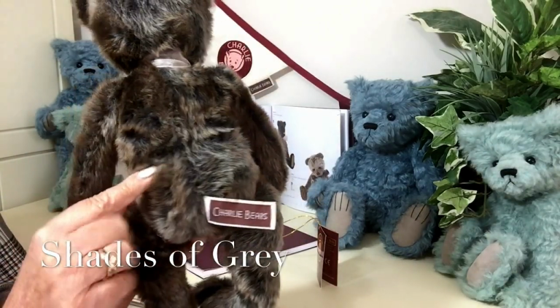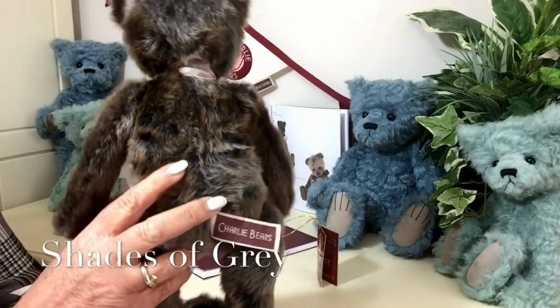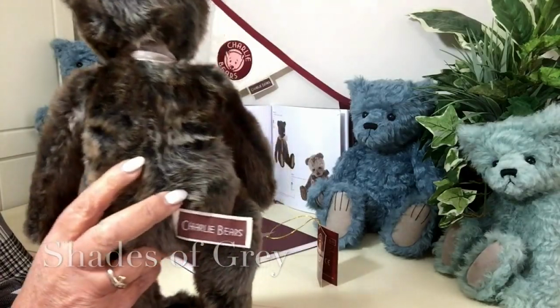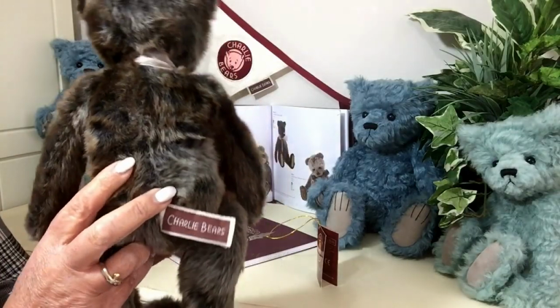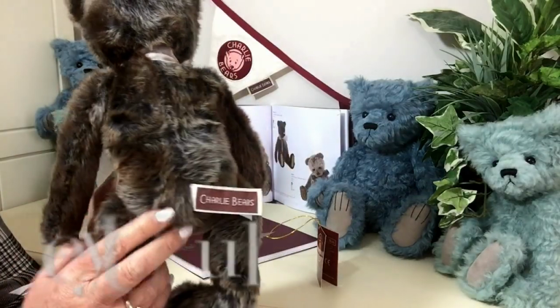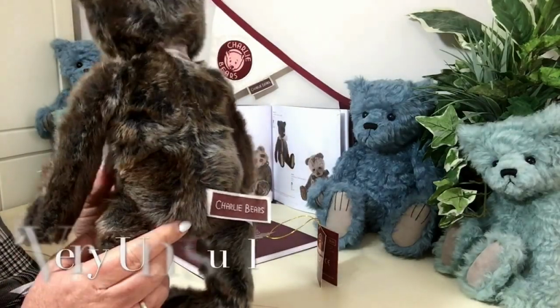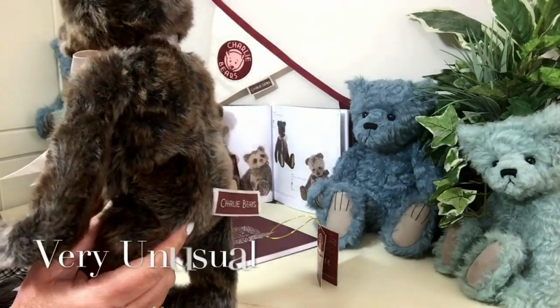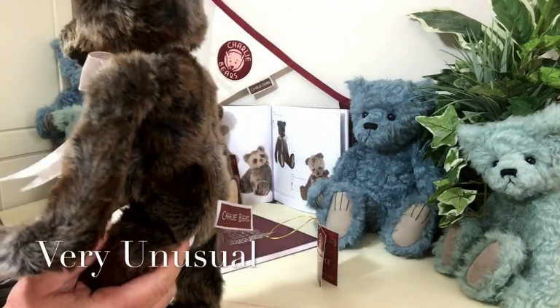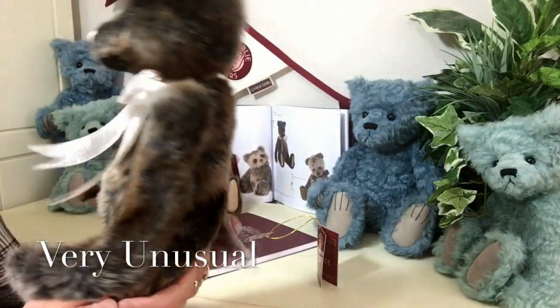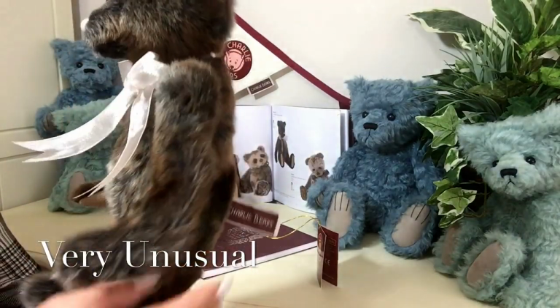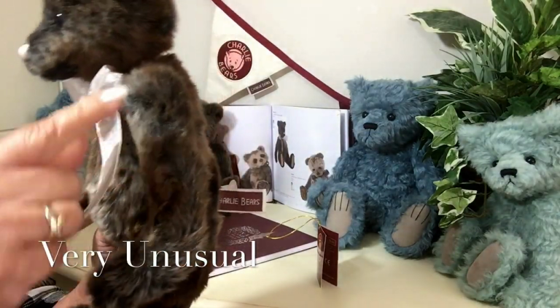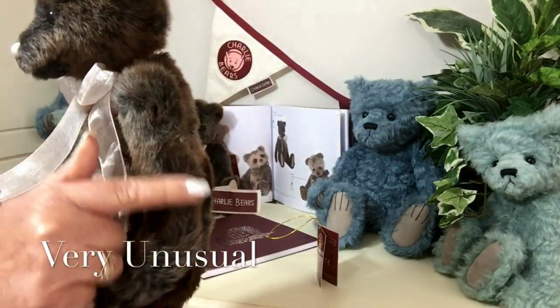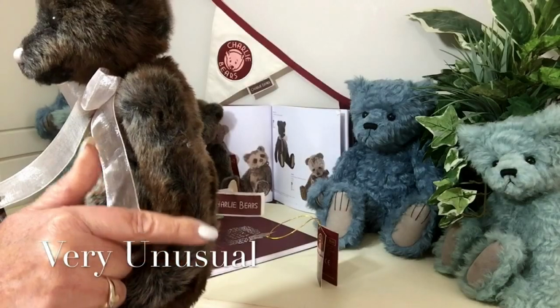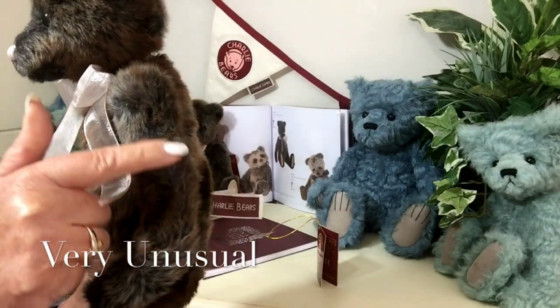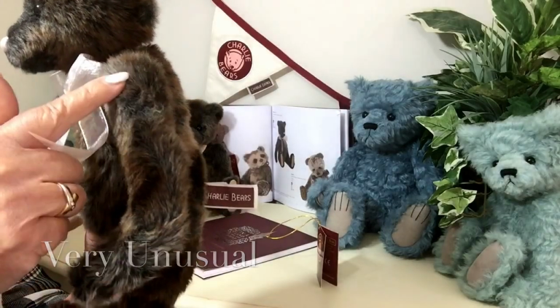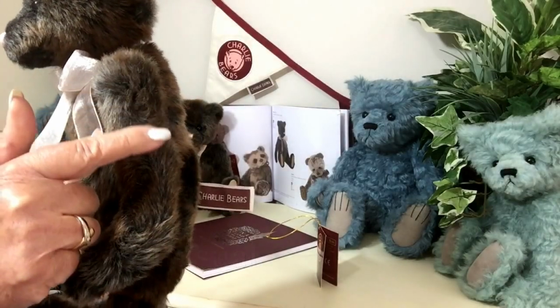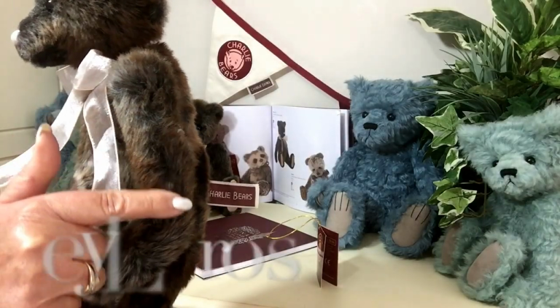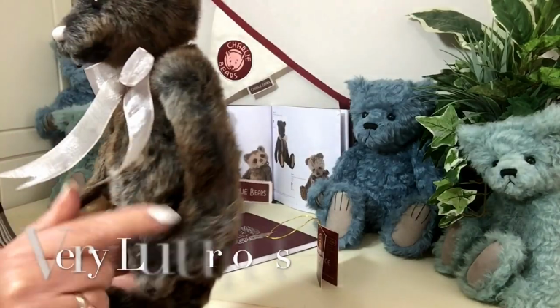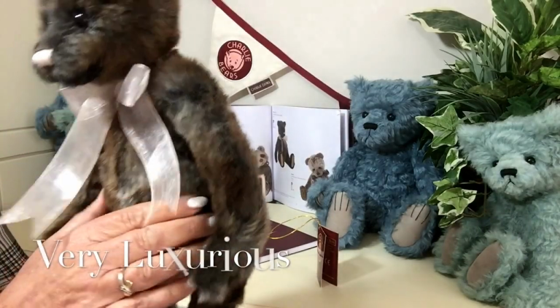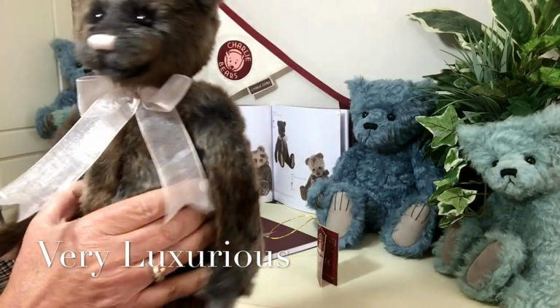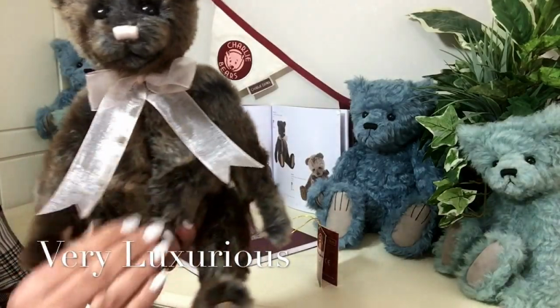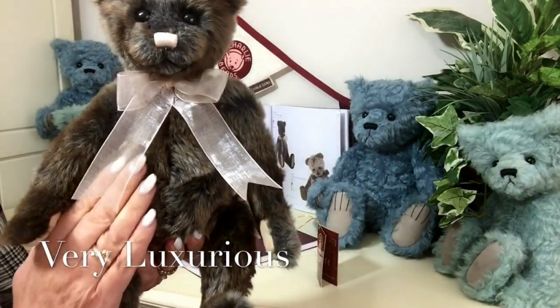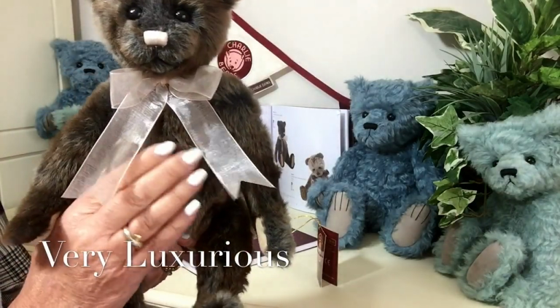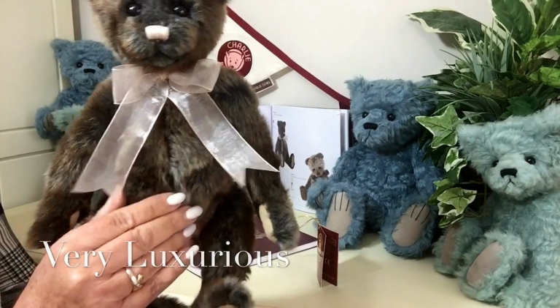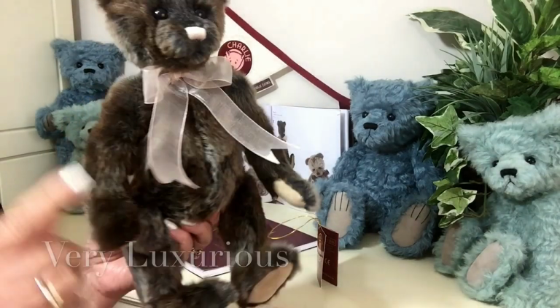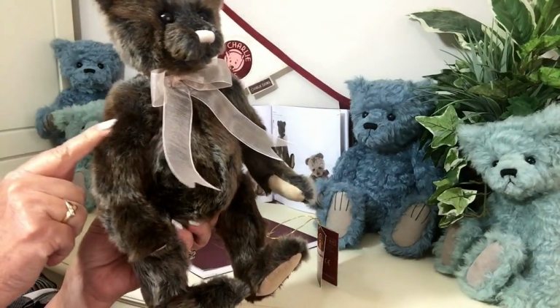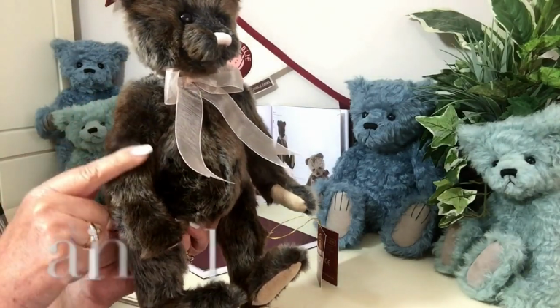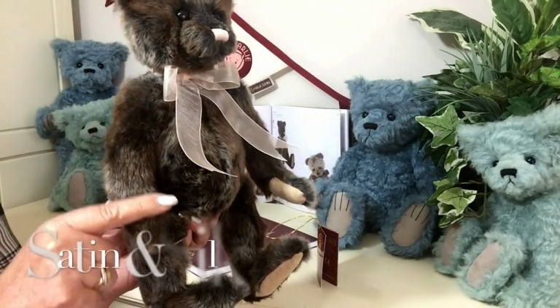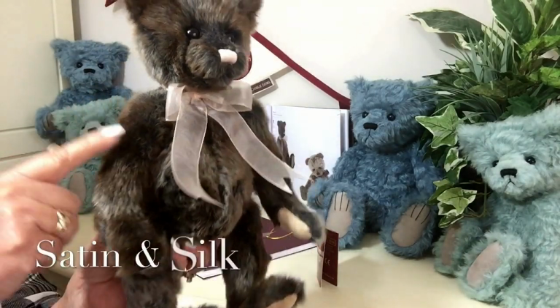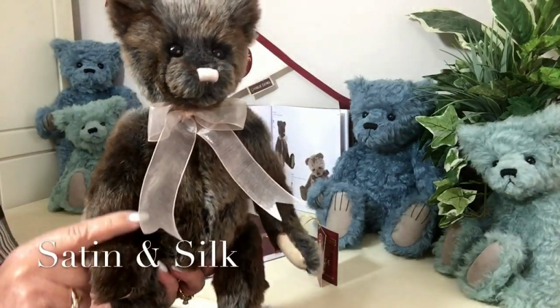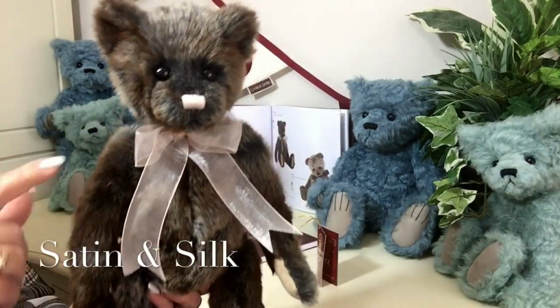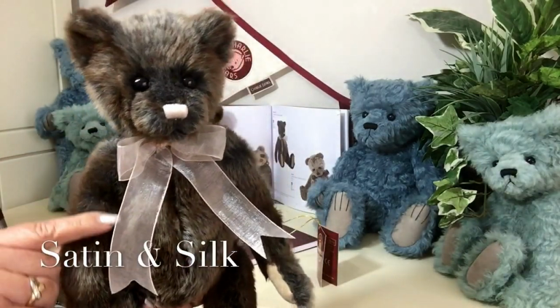So this plush is really very, very unusual, but it's very, very soft — silky soft, almost like satin. It is beautiful.